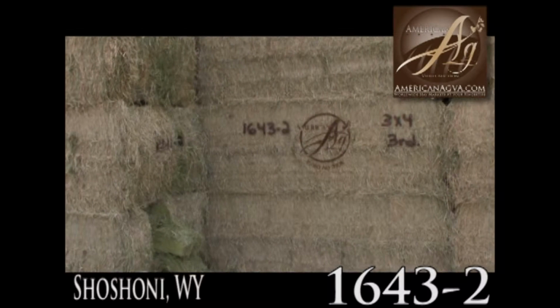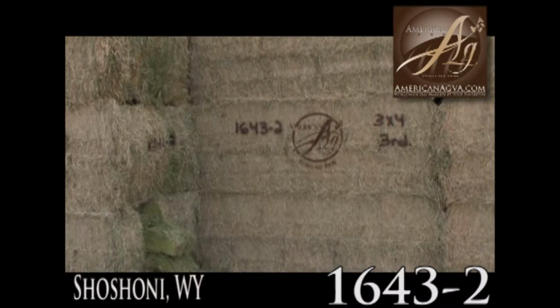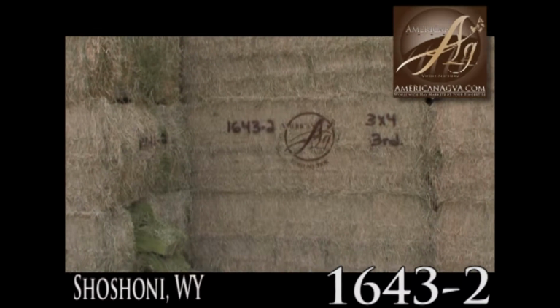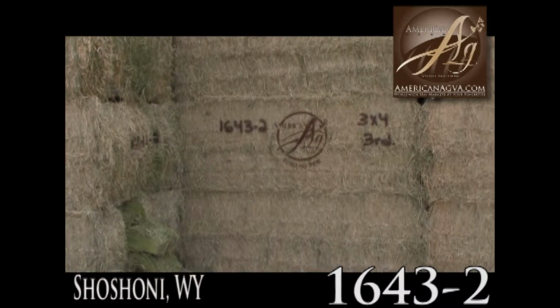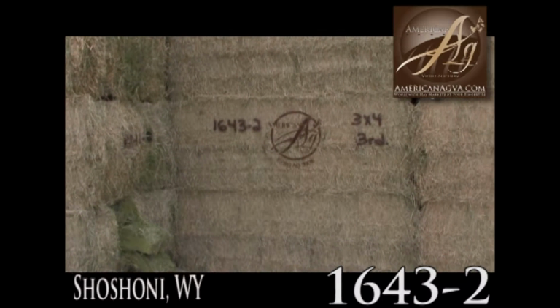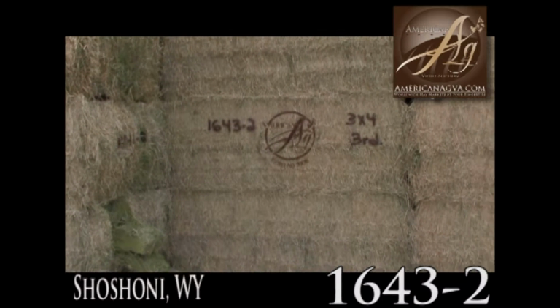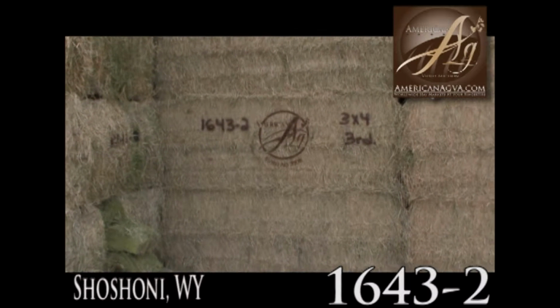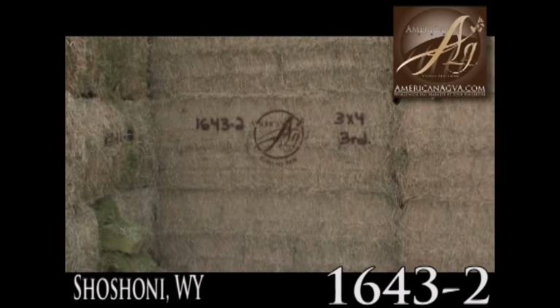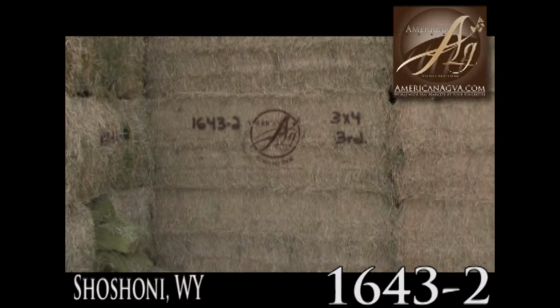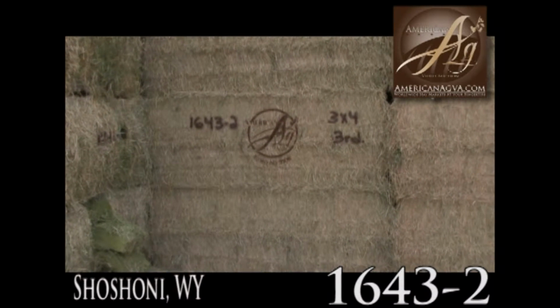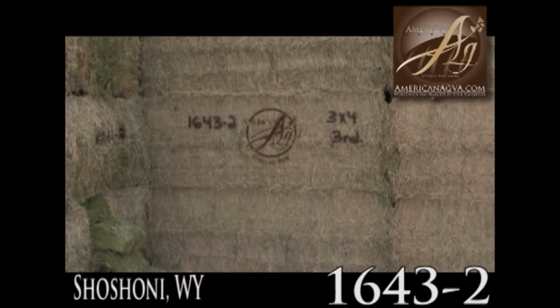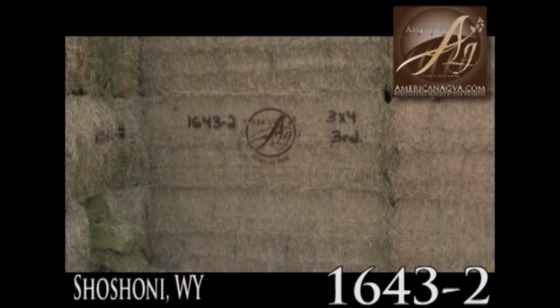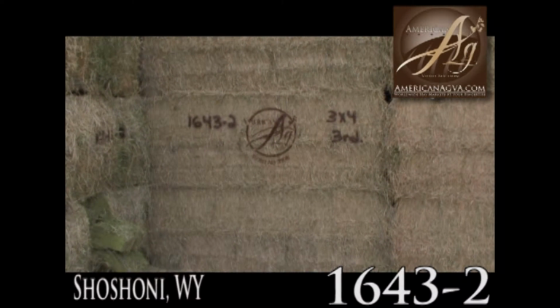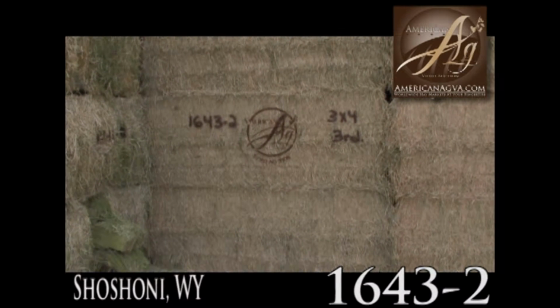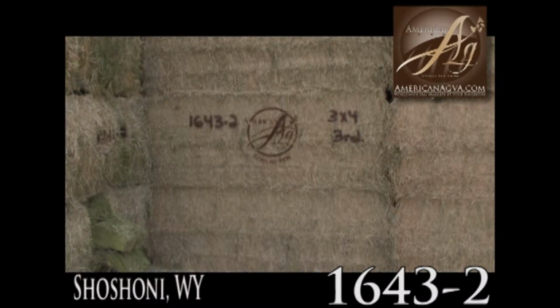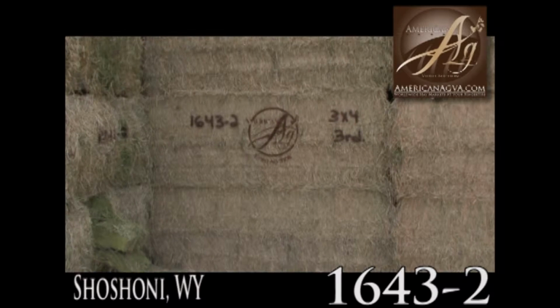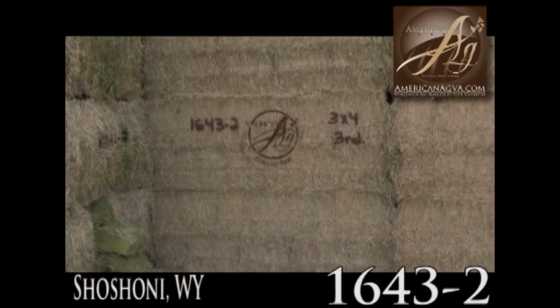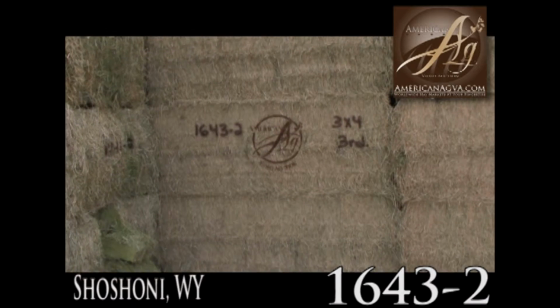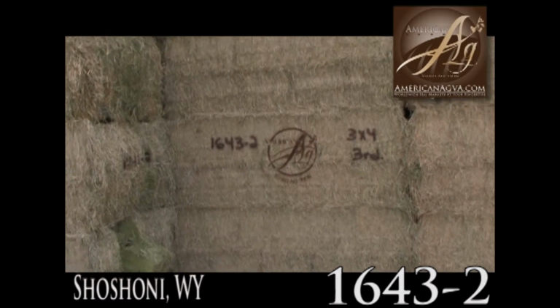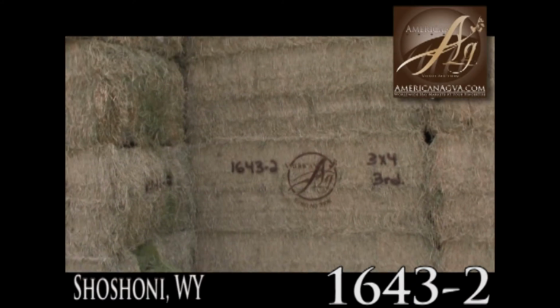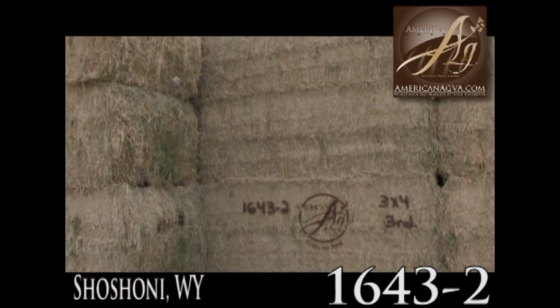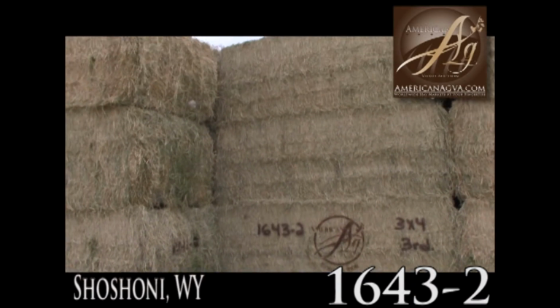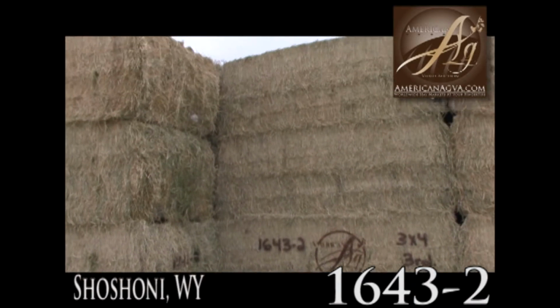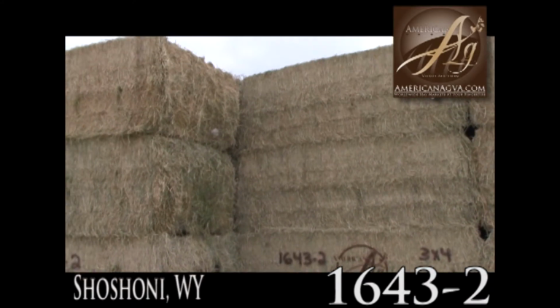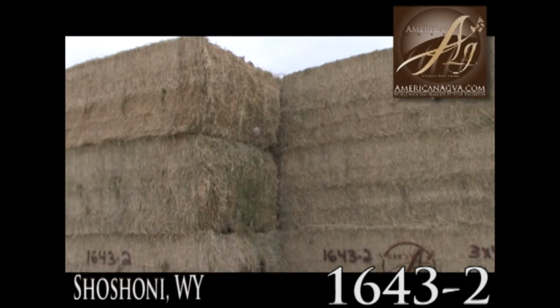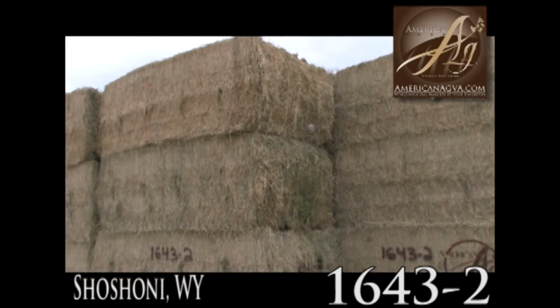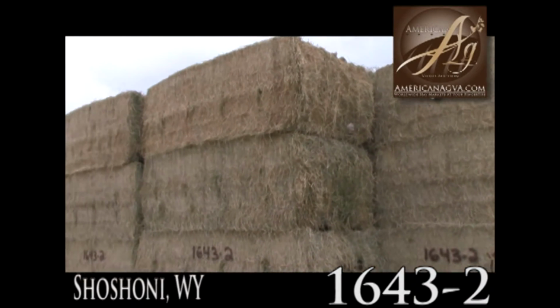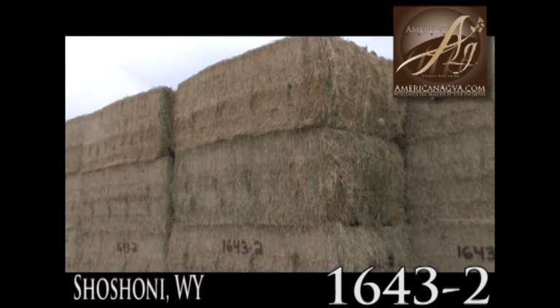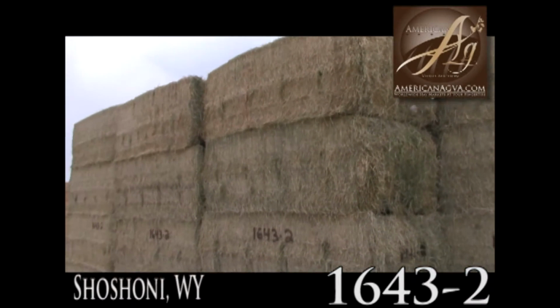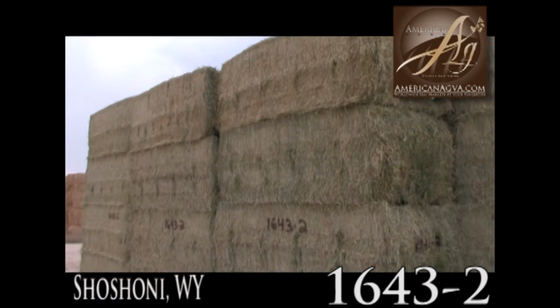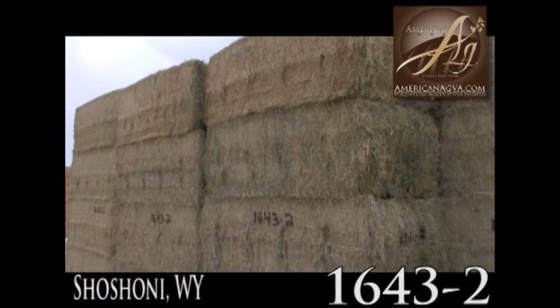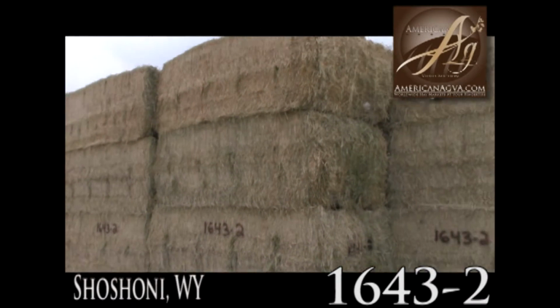1643-2, 3x4 third cutting — very nice green hay here. This is excellent hay and should go for dairy hay.